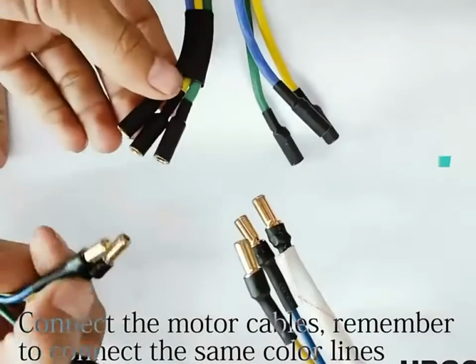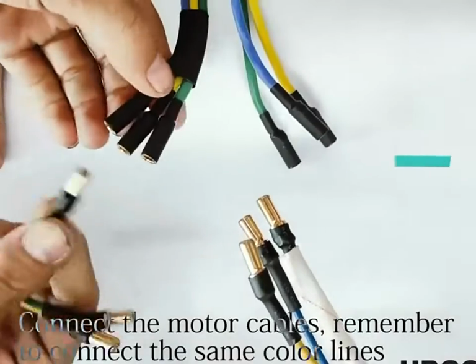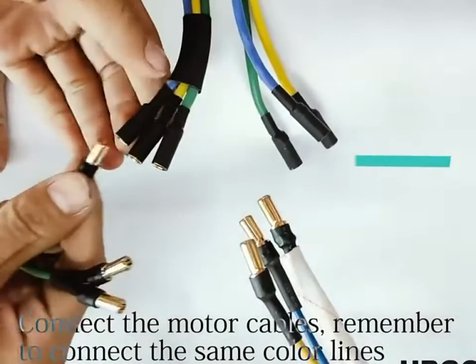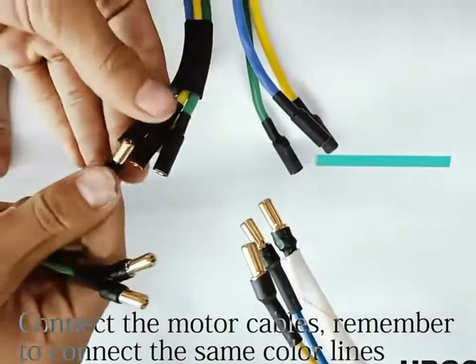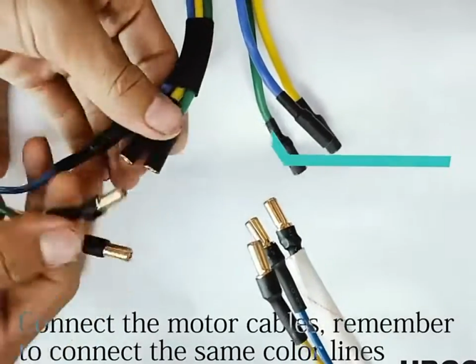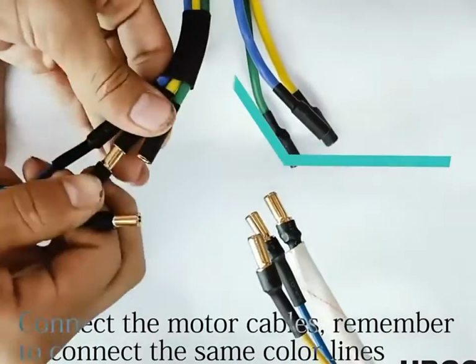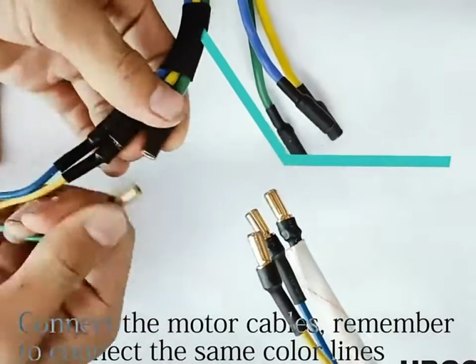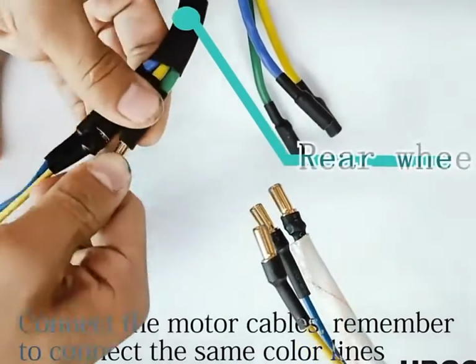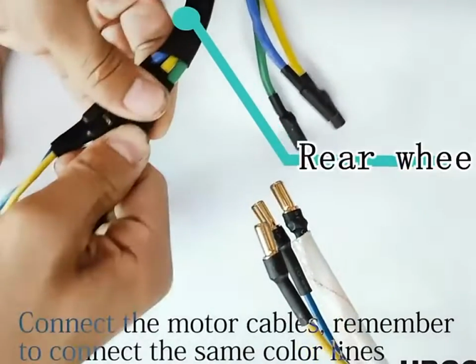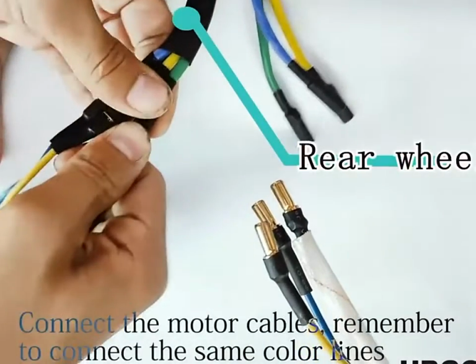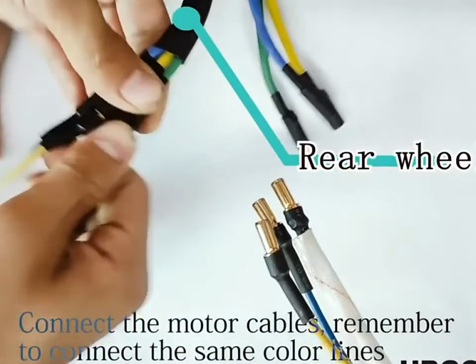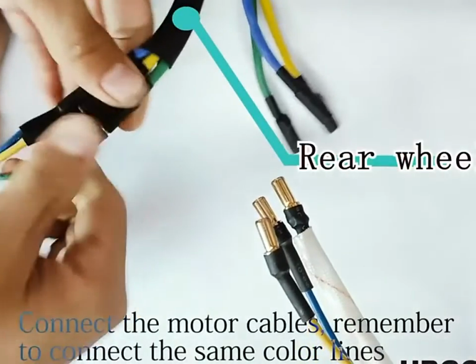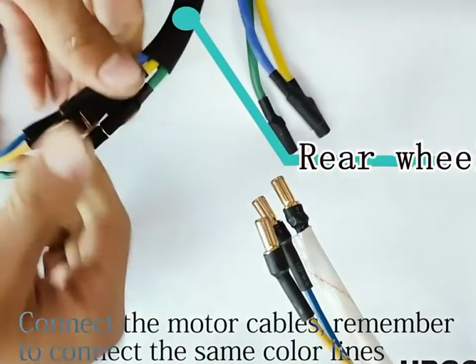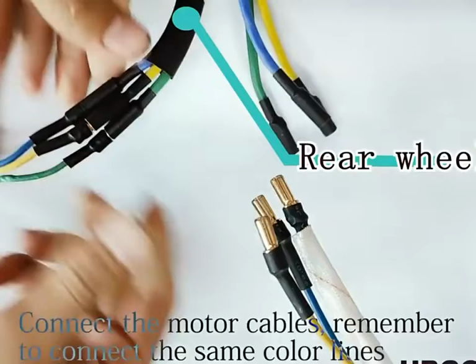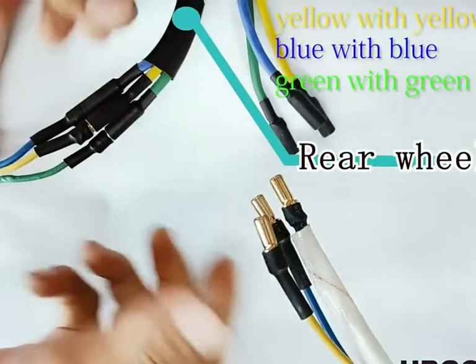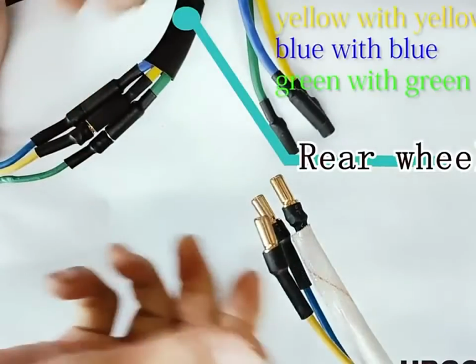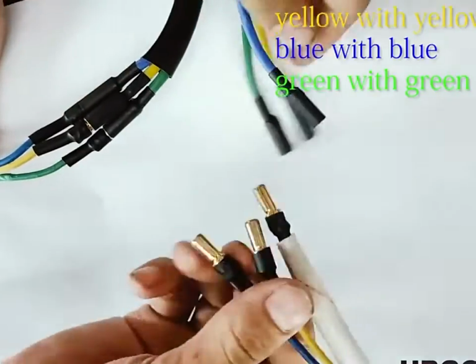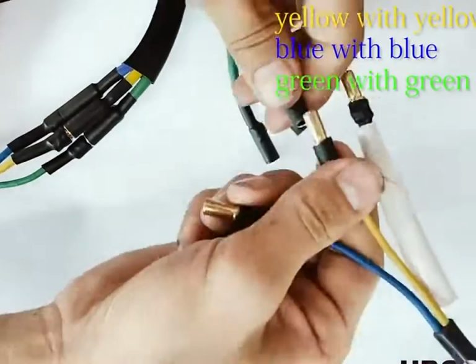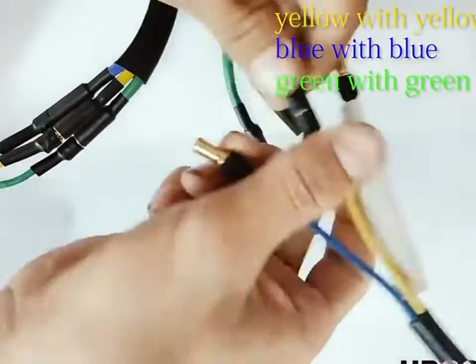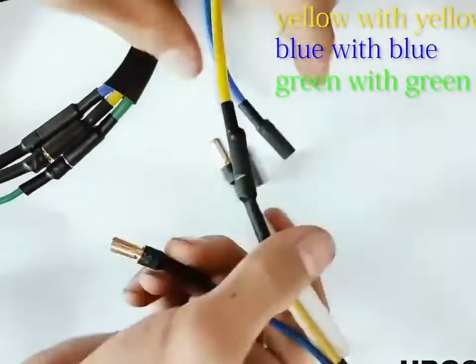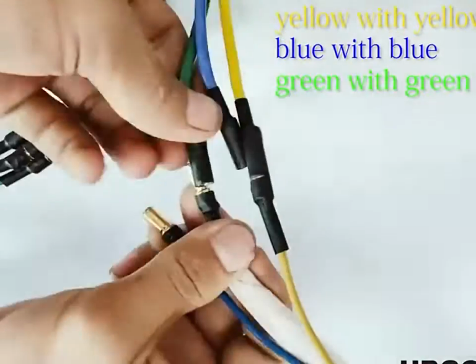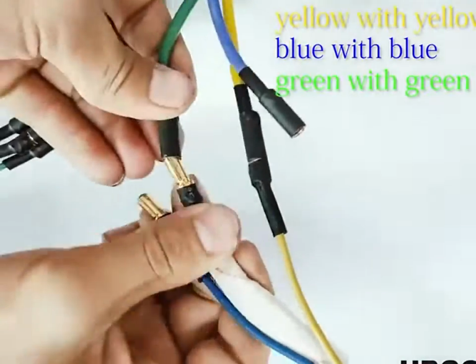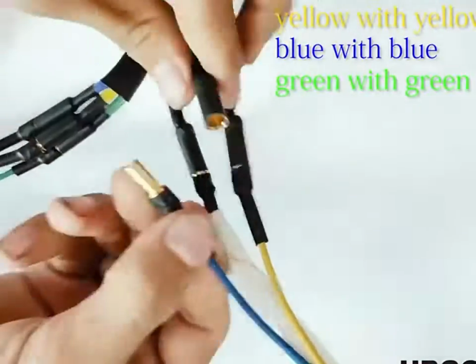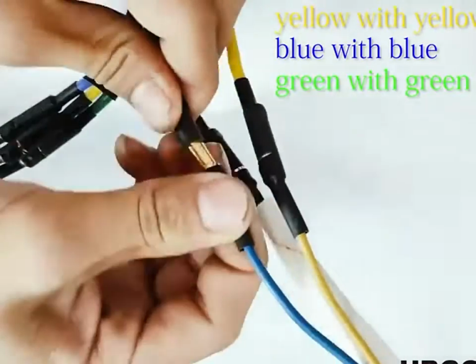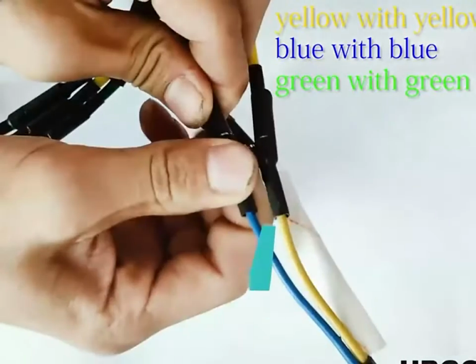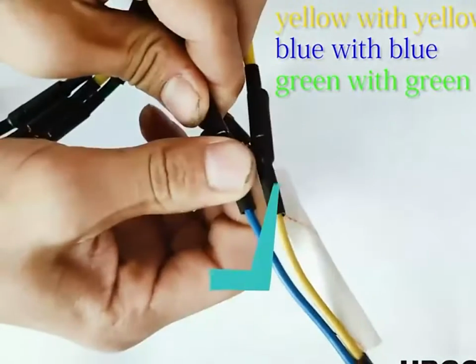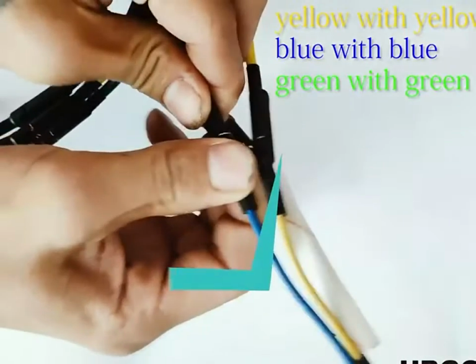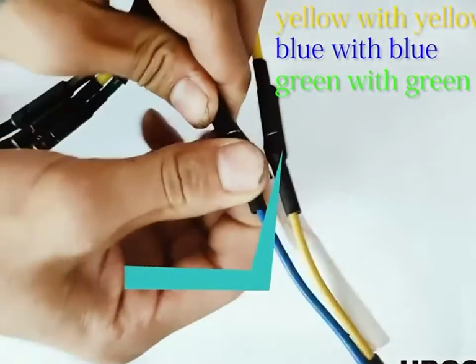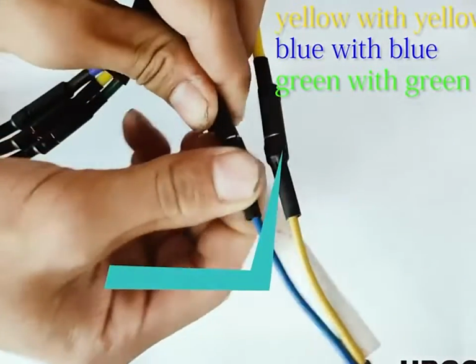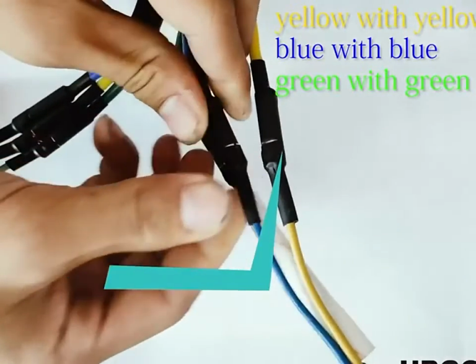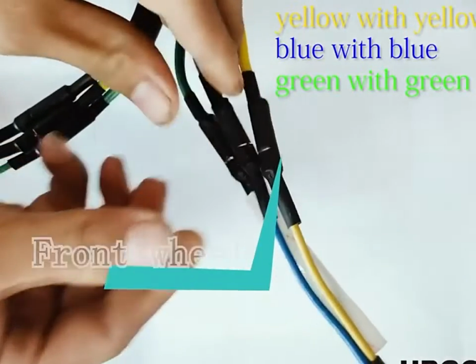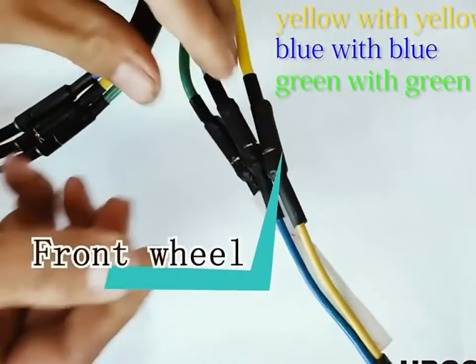Connect the motor cables. Remember to connect the same color lines: yellow with yellow, blue with blue, green with green.